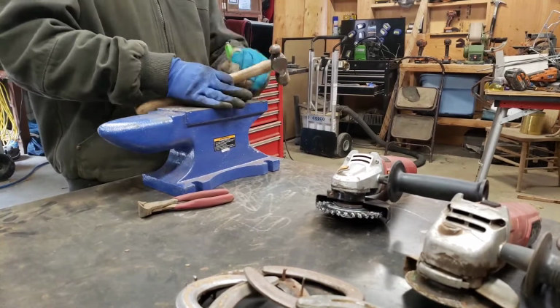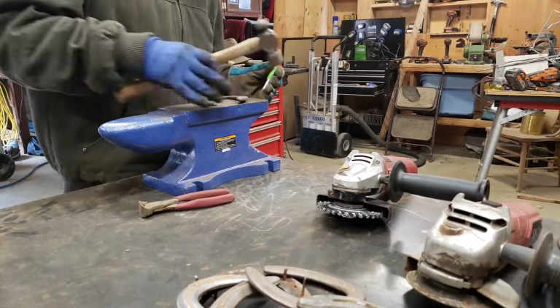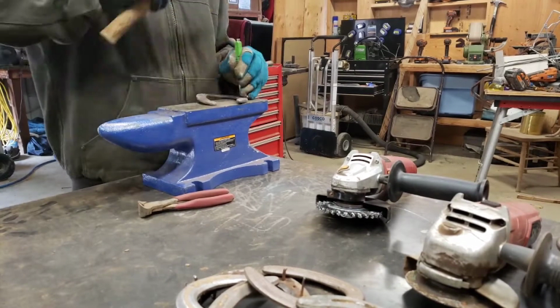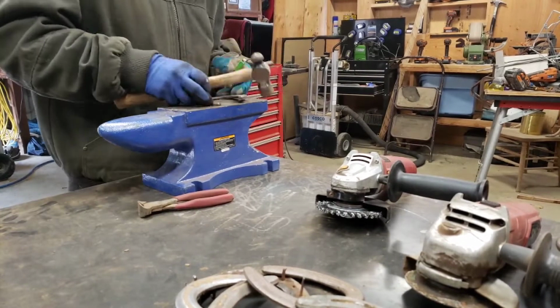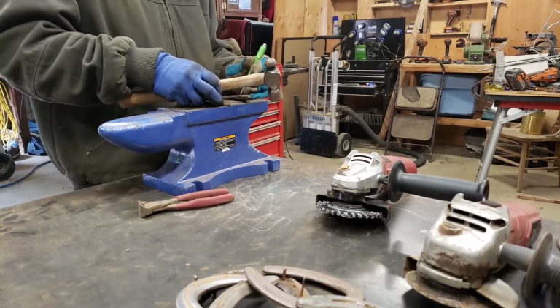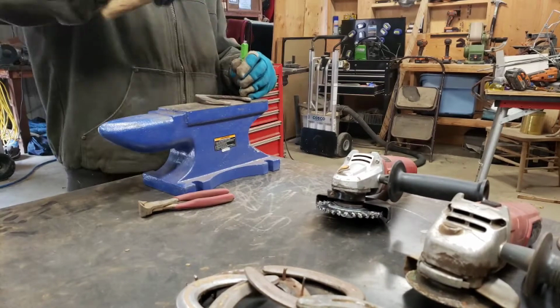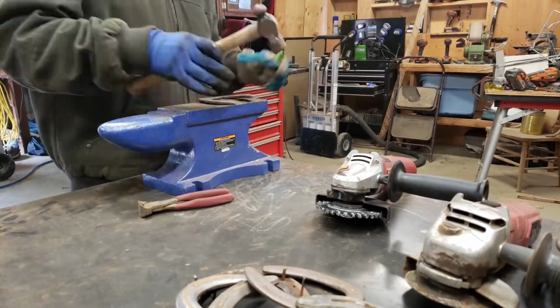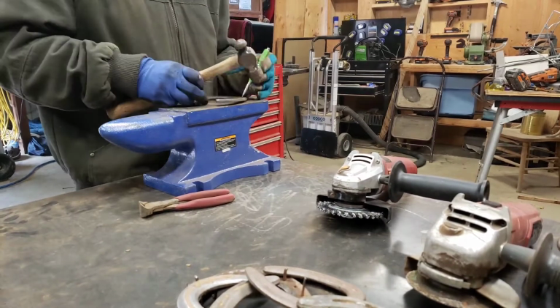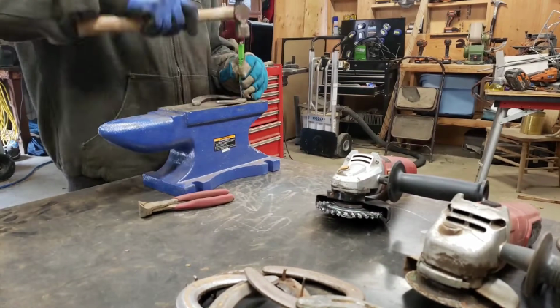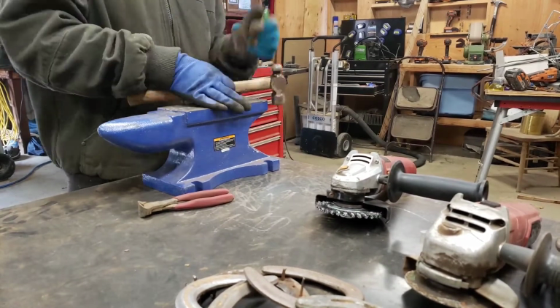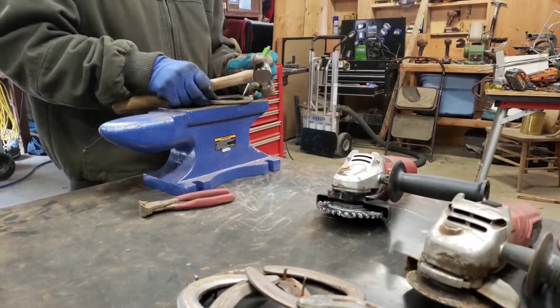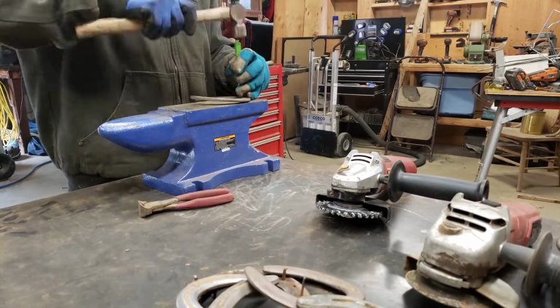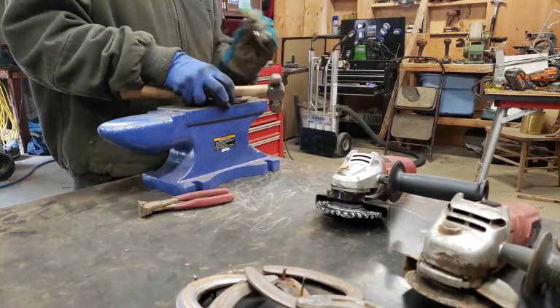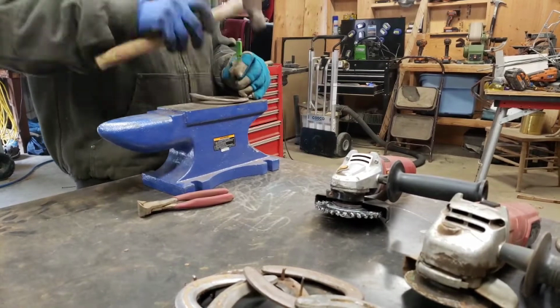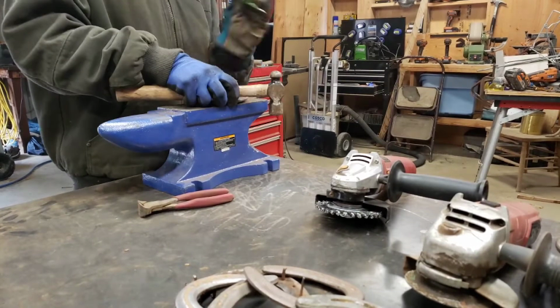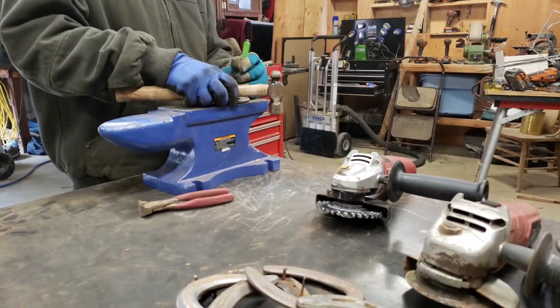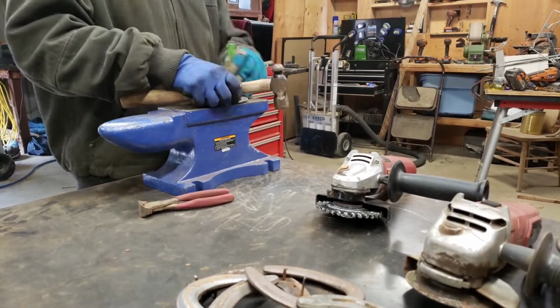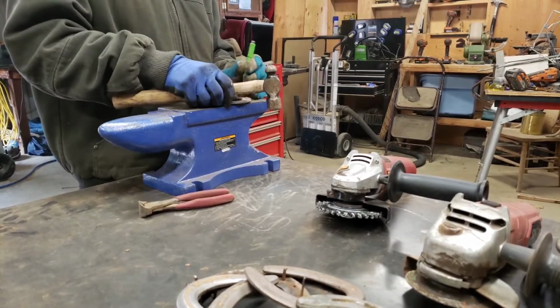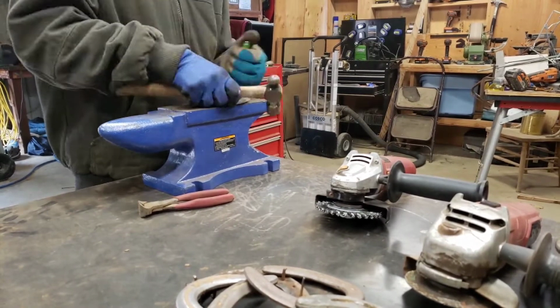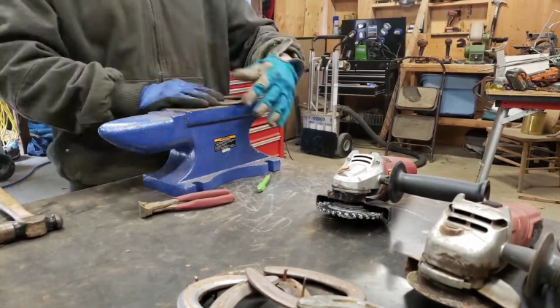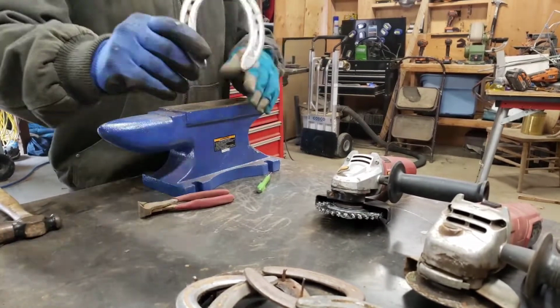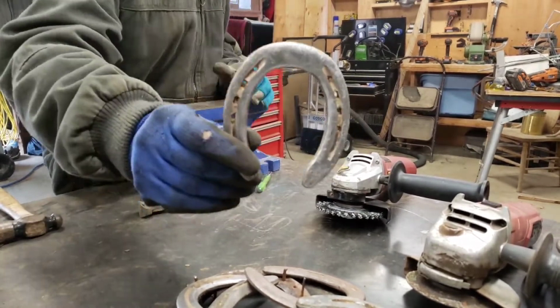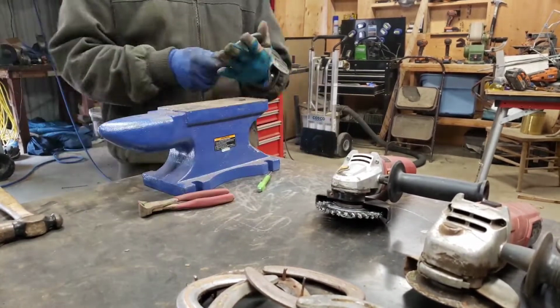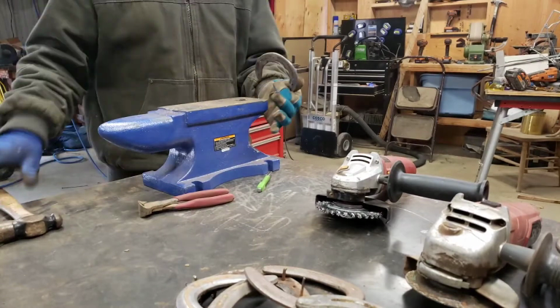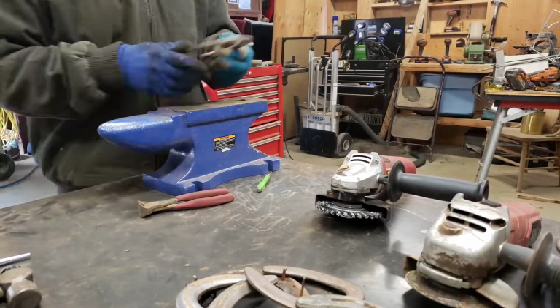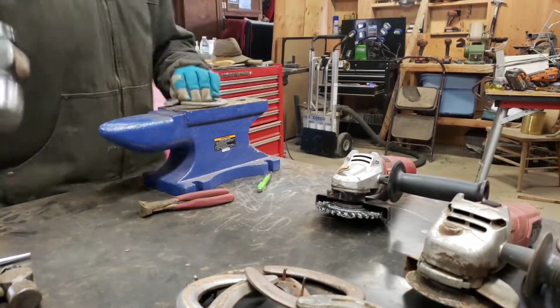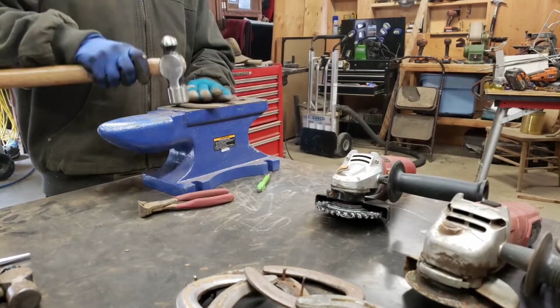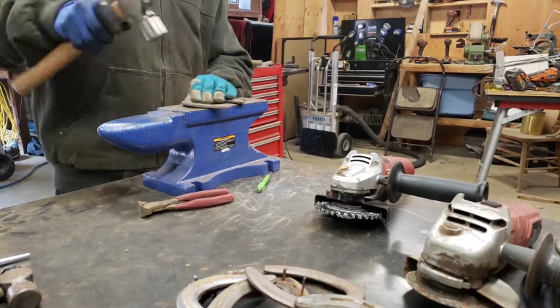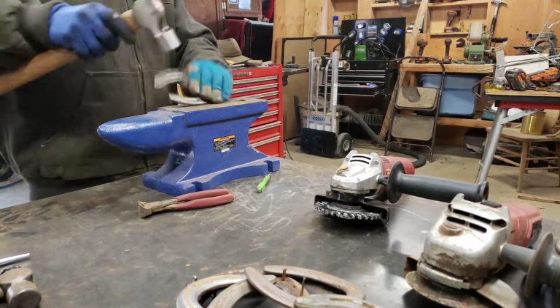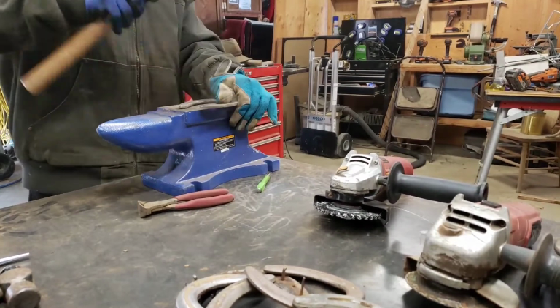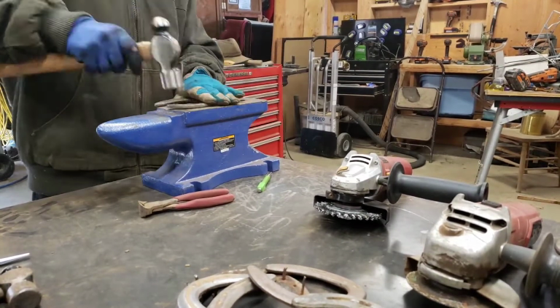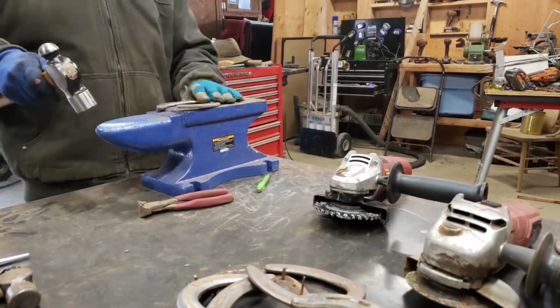Next, I need to knock out the nail heads that are still in the shoes. So I use a little punch awl, and I knock out each of the heads. That leaves me with a horseshoe that's free of the nails.